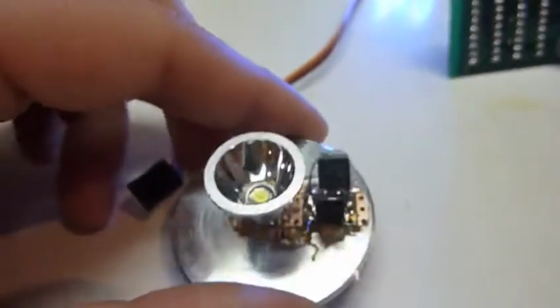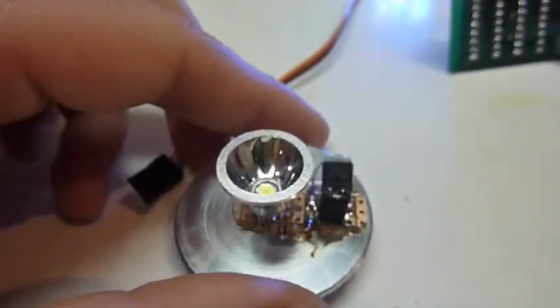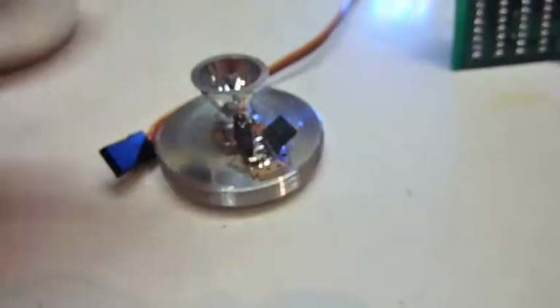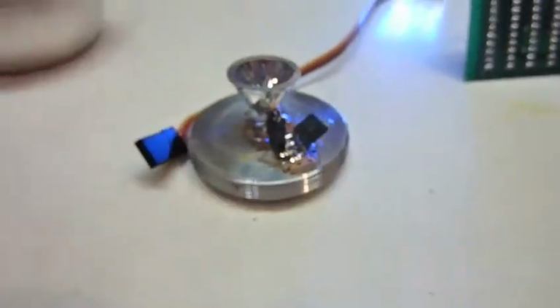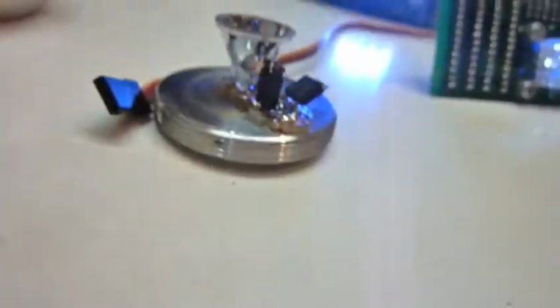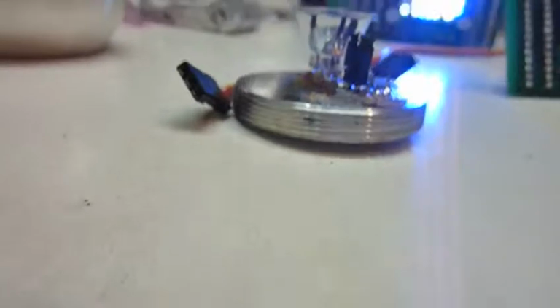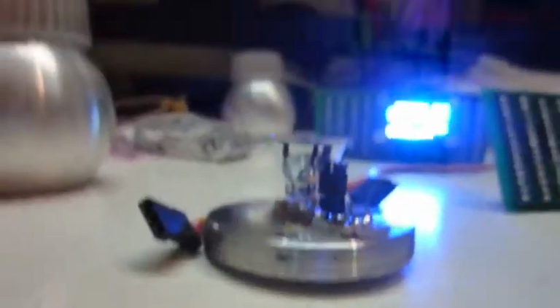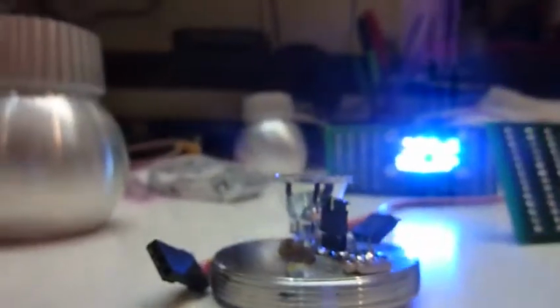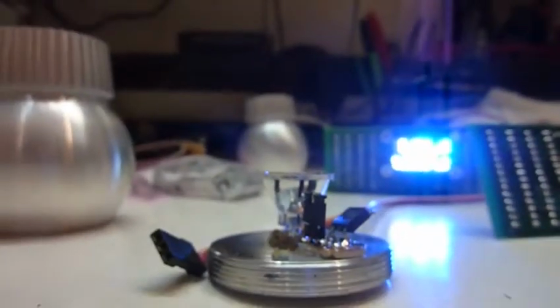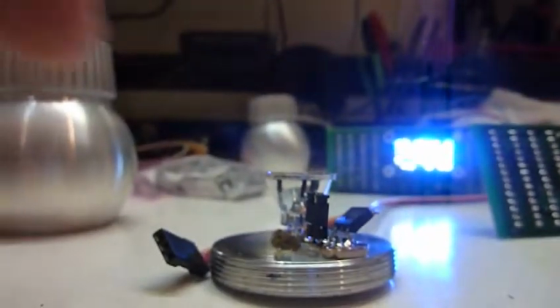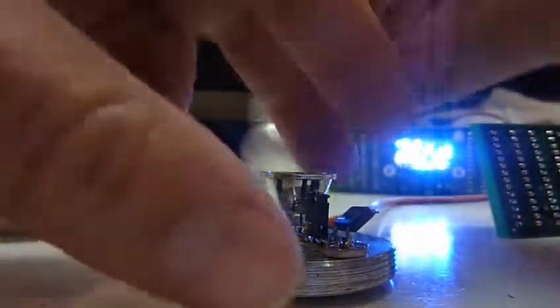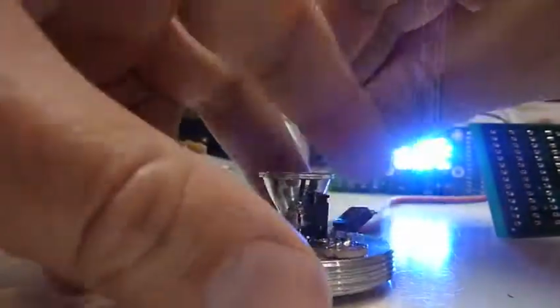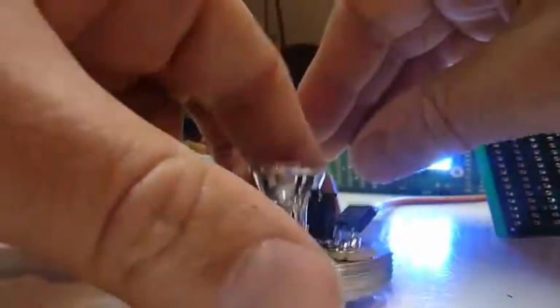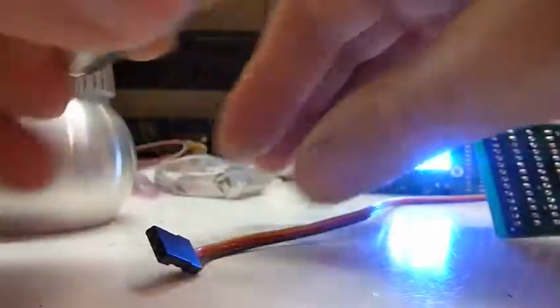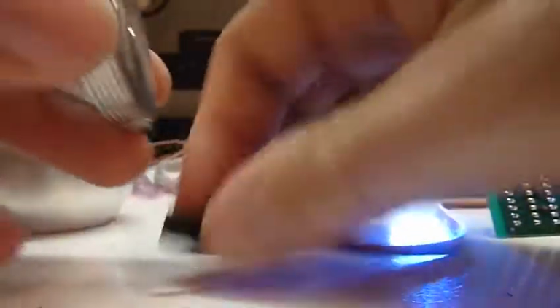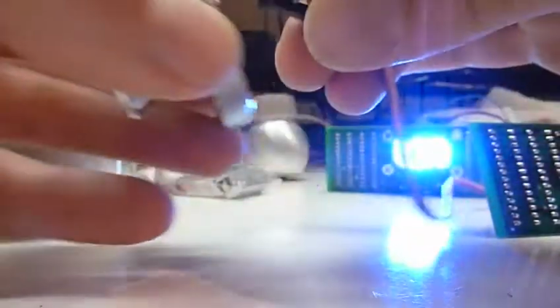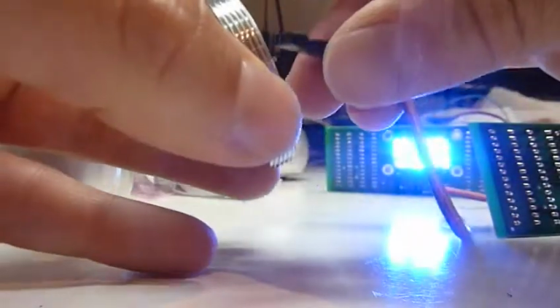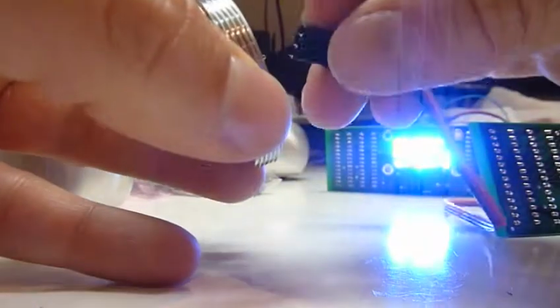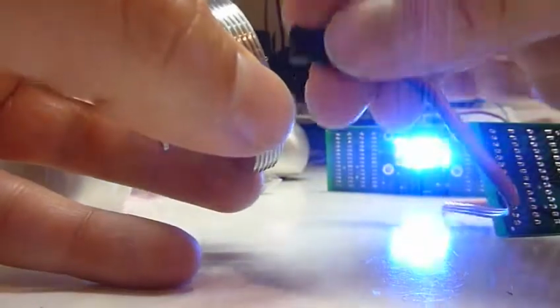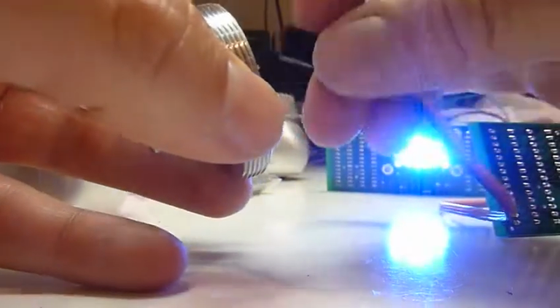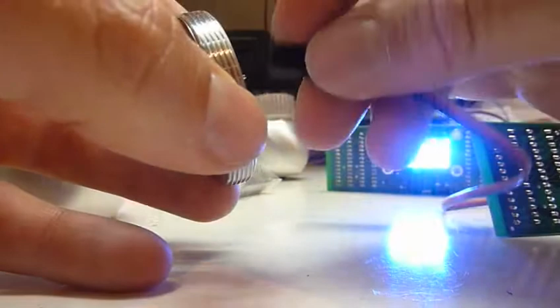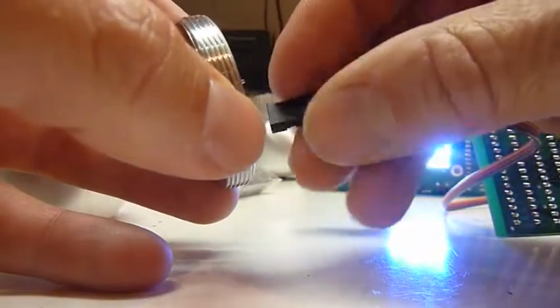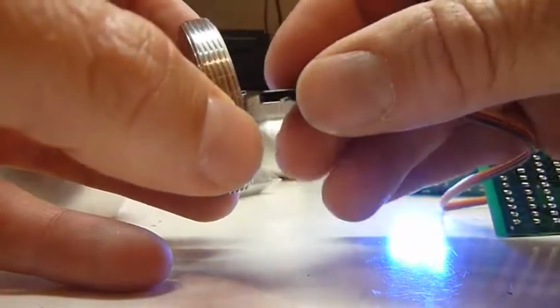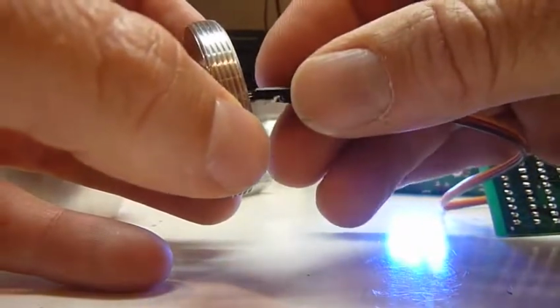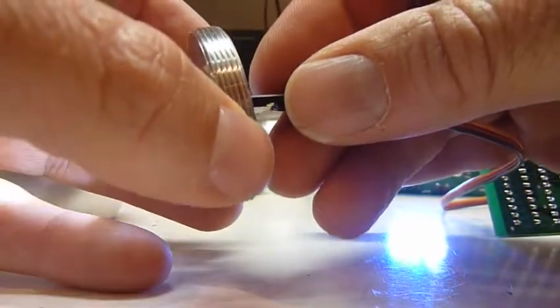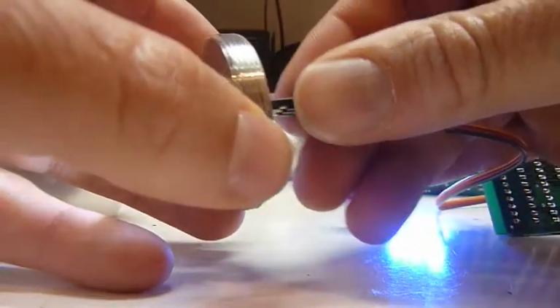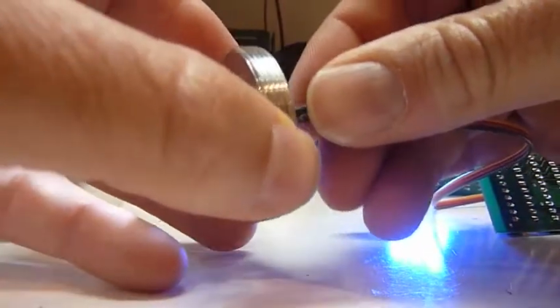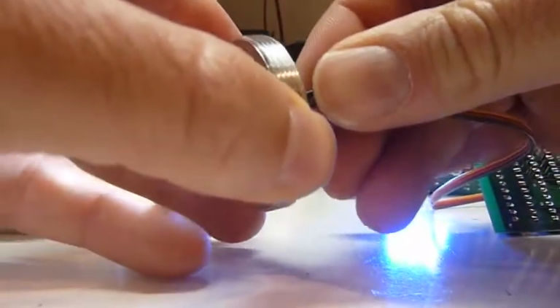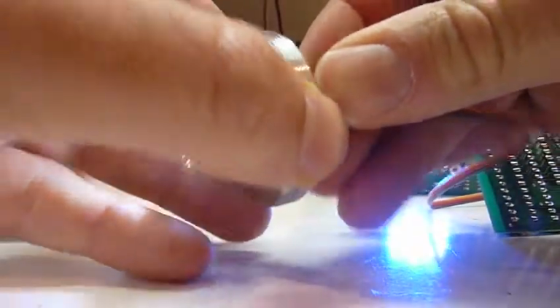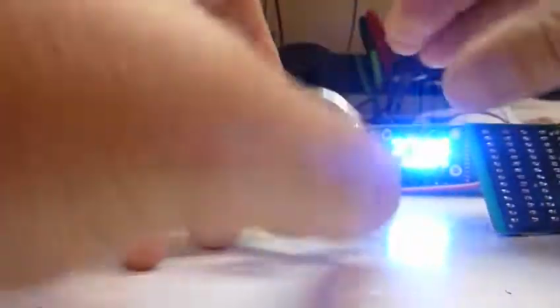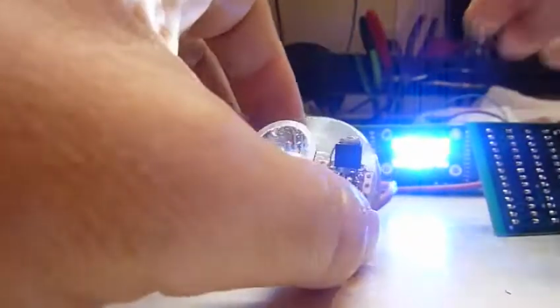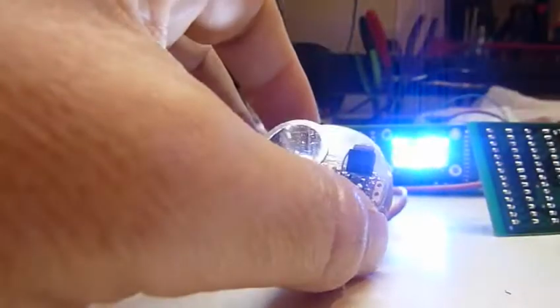When the jumper is on, there's no difference — it works as before. You can connect it with only two wires, plus and minus, and it turns on.